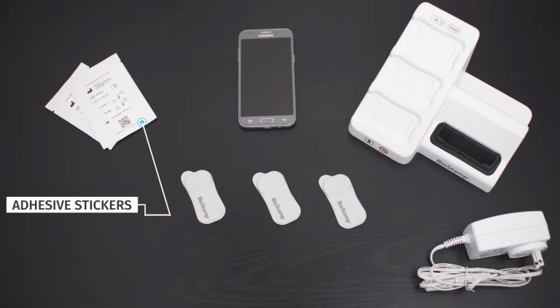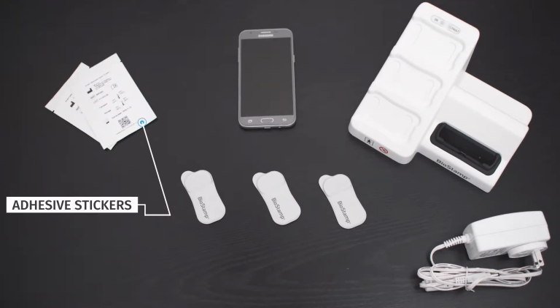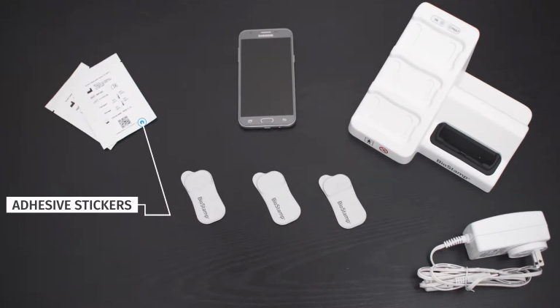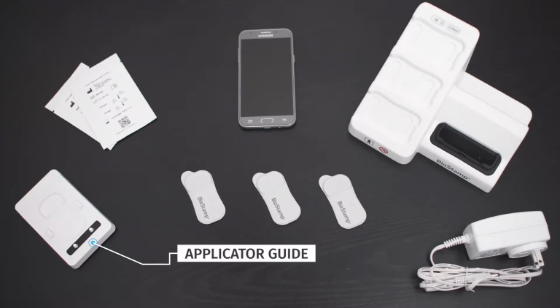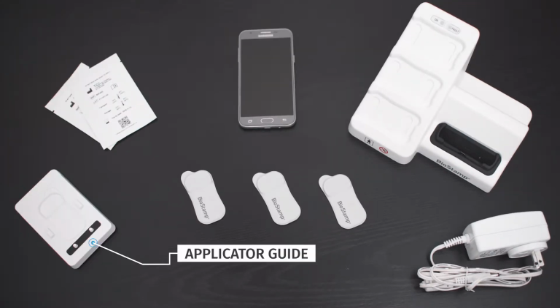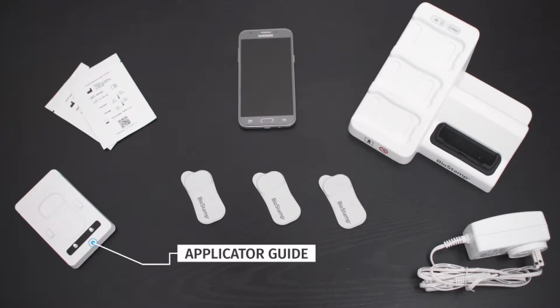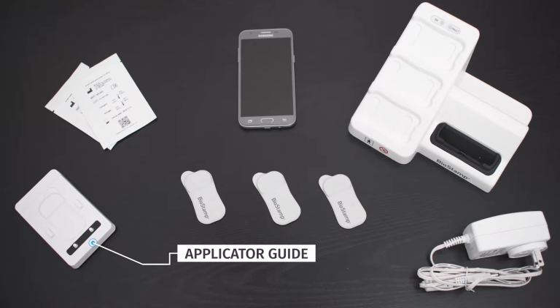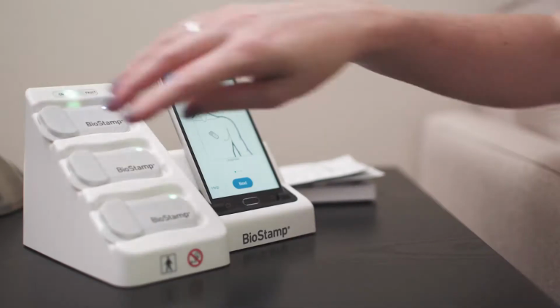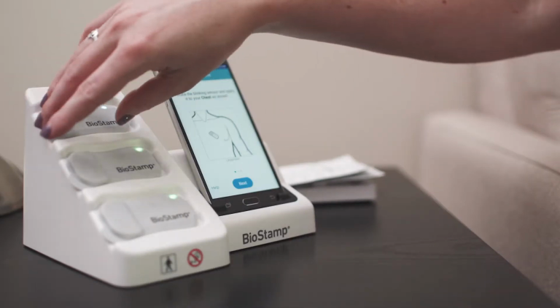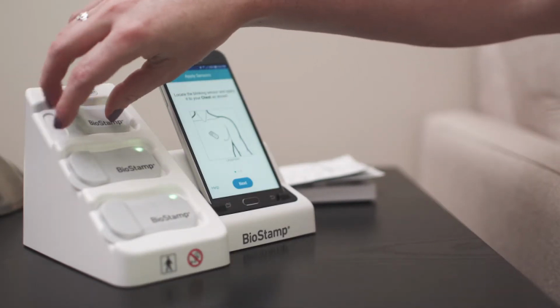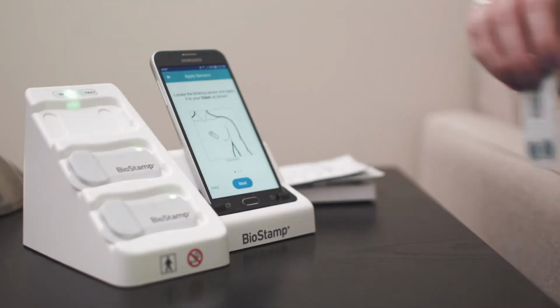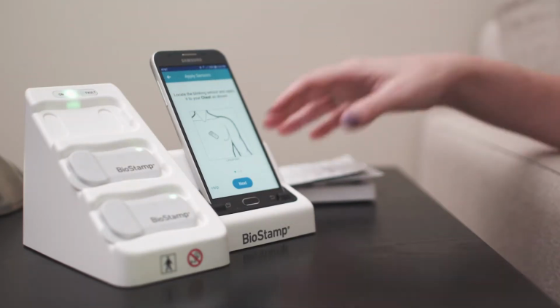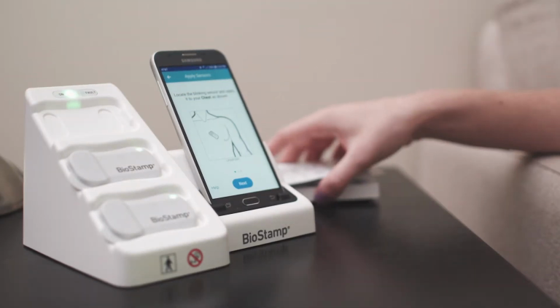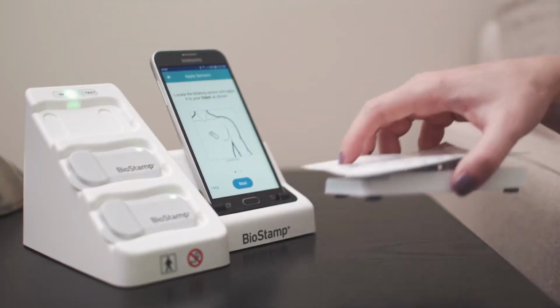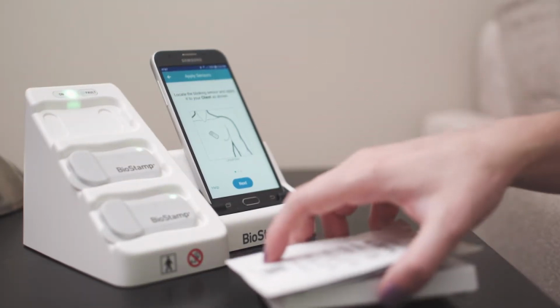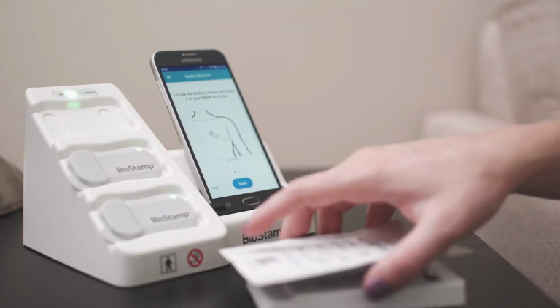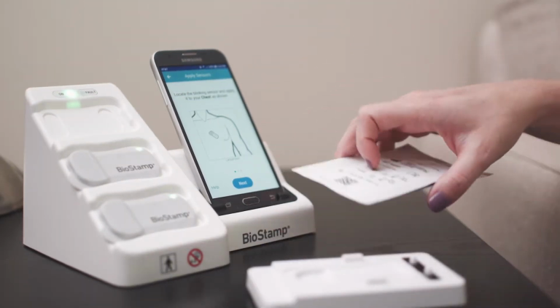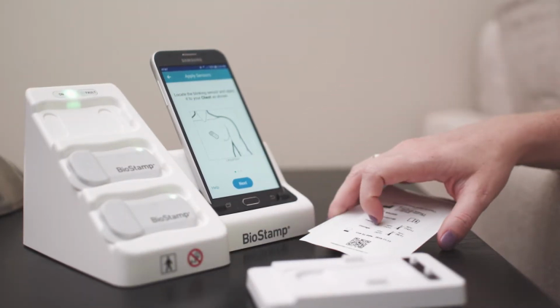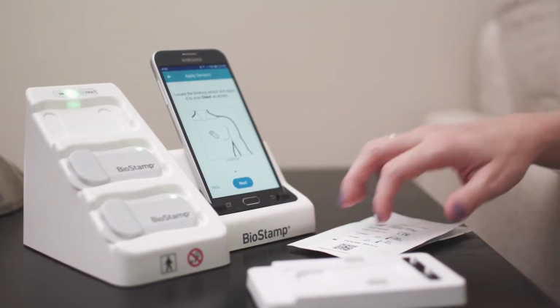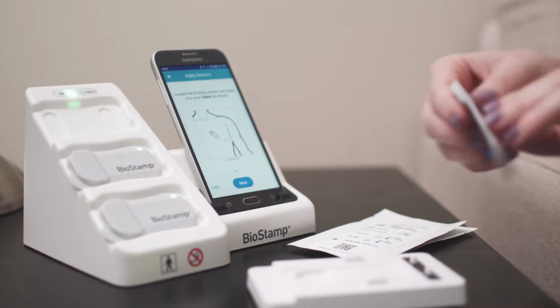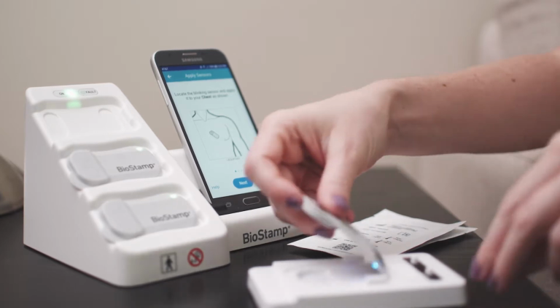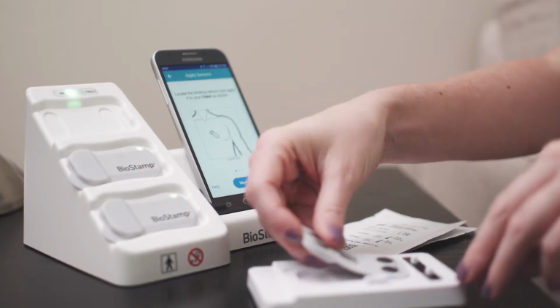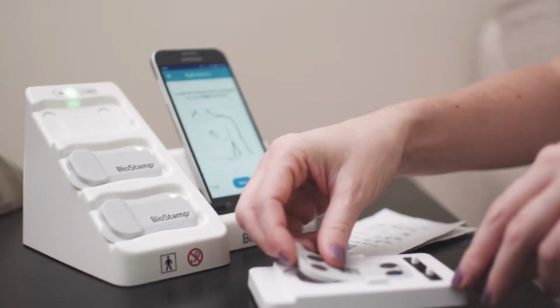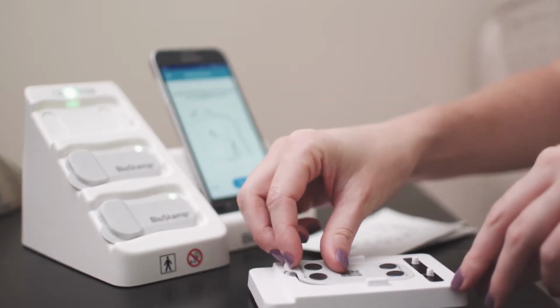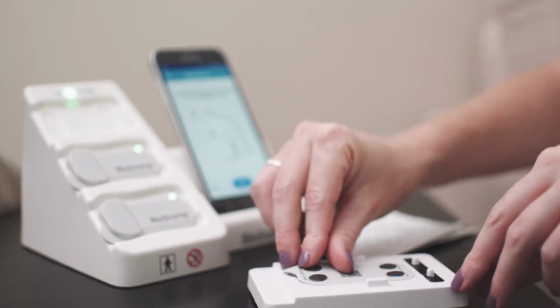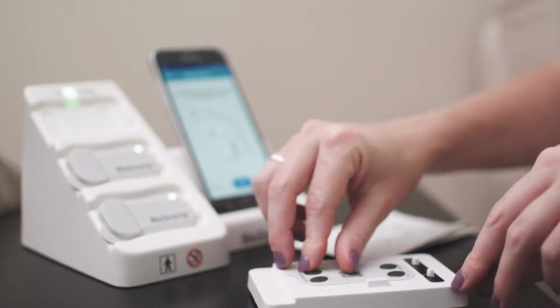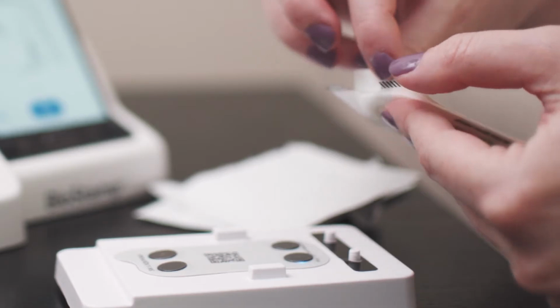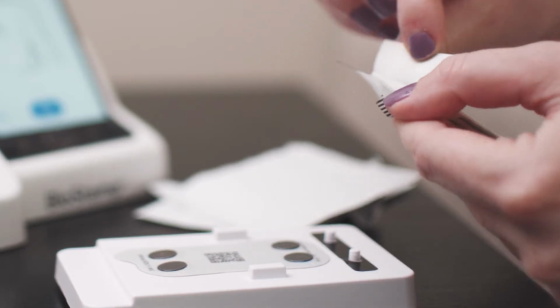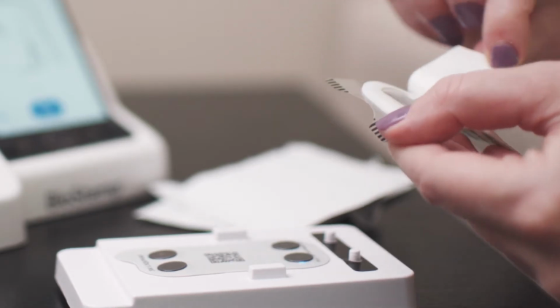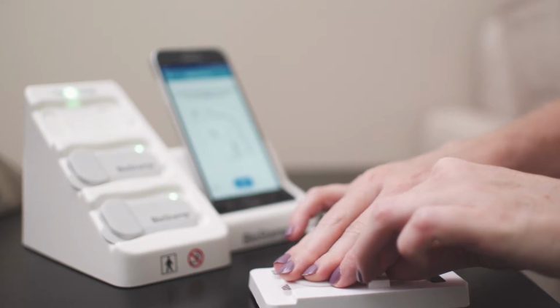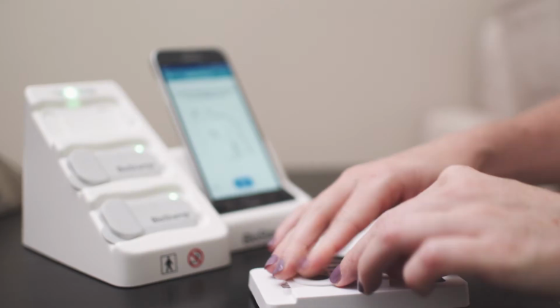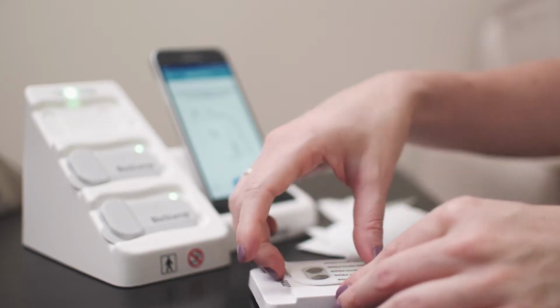The Biostamp Endpoint Remote Kit comes with all of the tools needed to implement daily remote data collection and monitoring. Following simple system setup, subjects are guided through Biostamp Sensor application steps via clear instructions presented in the LinkApp mobile device.